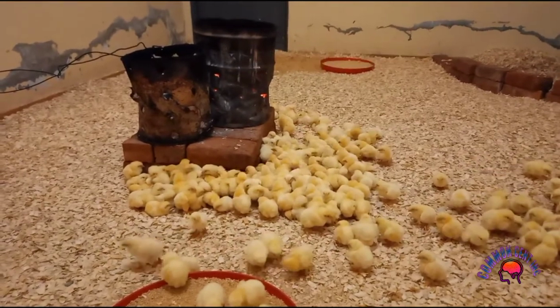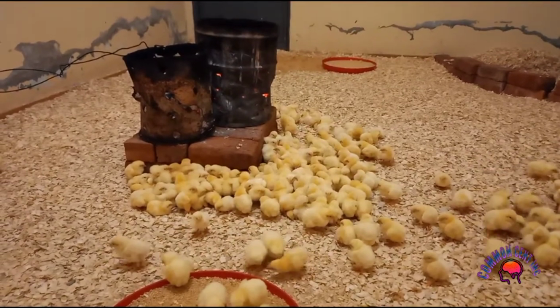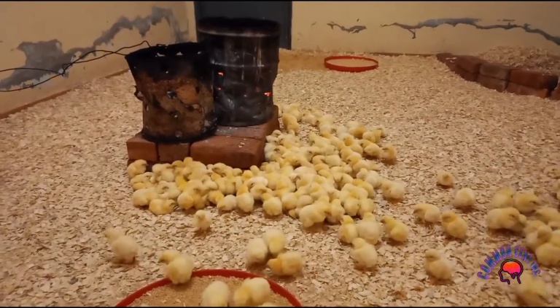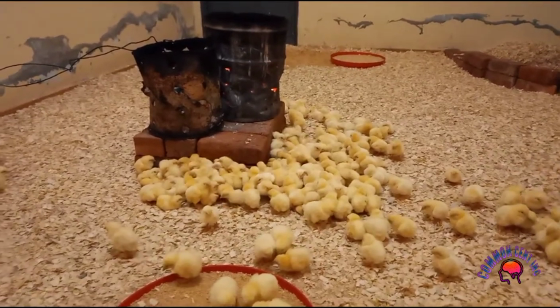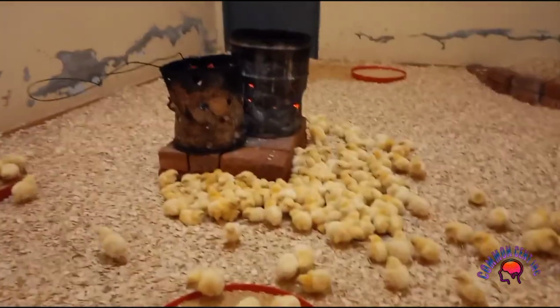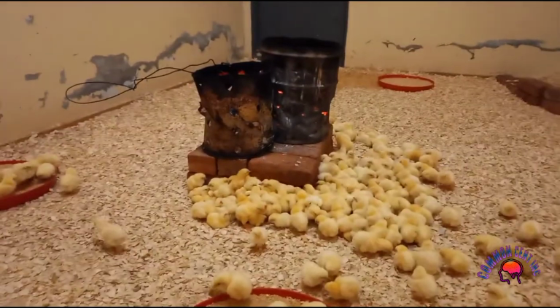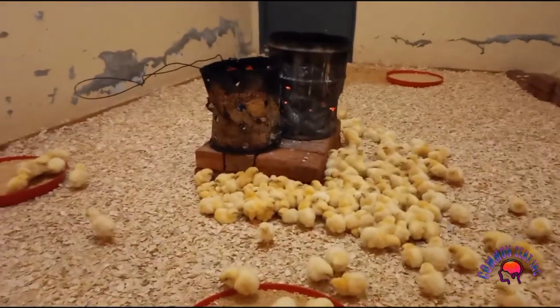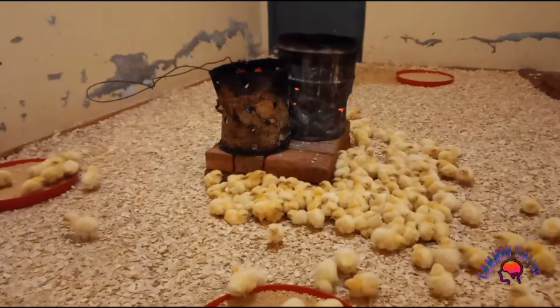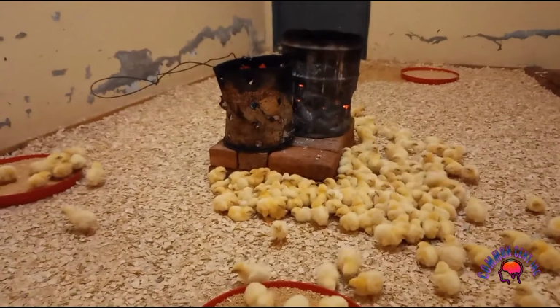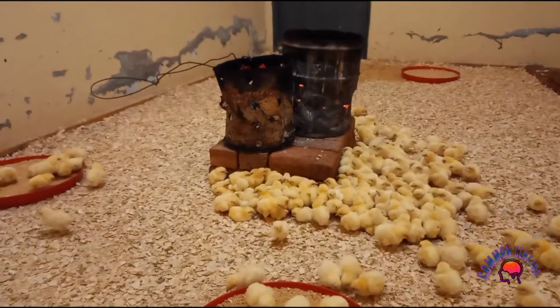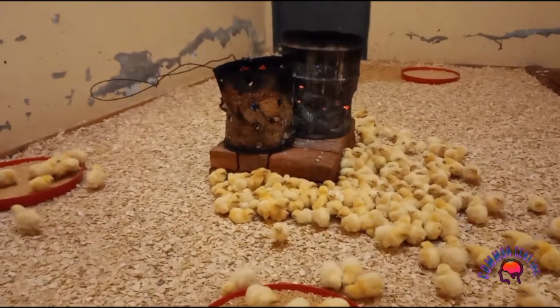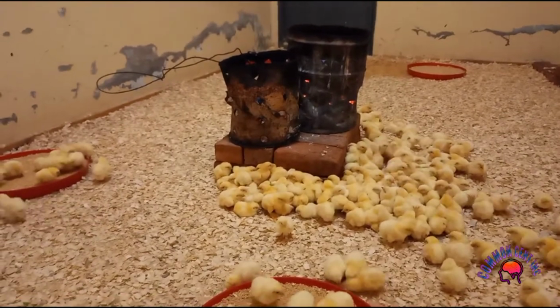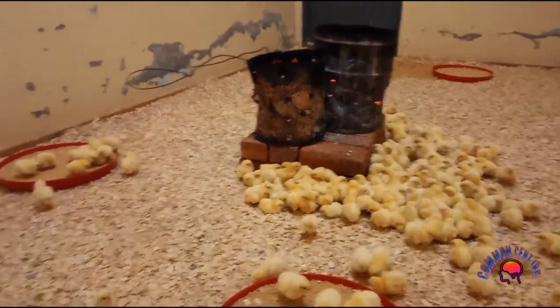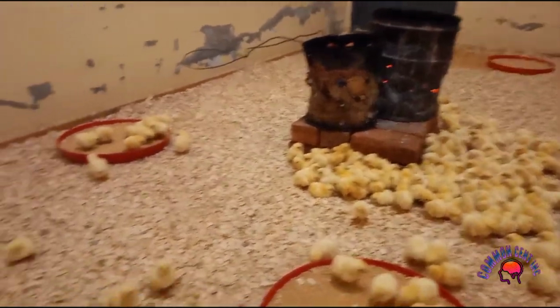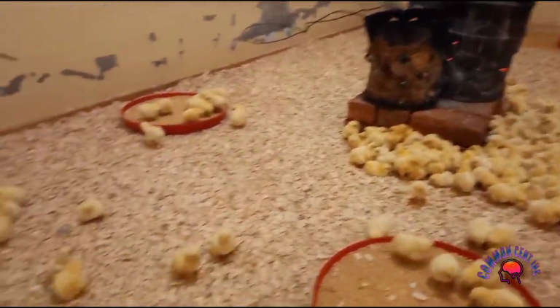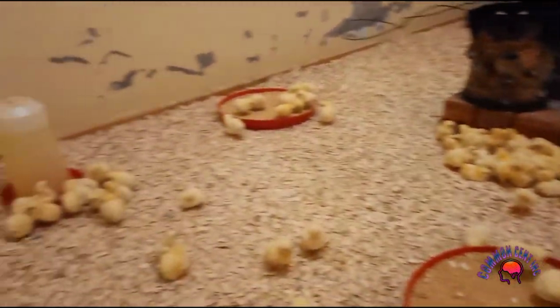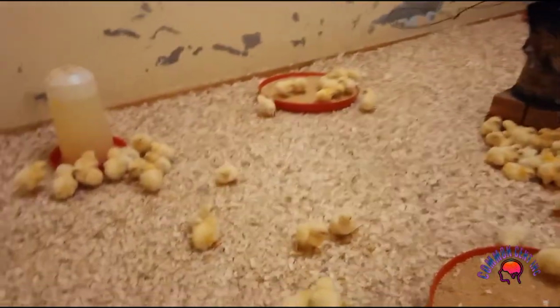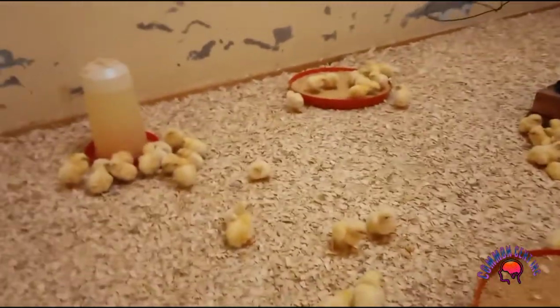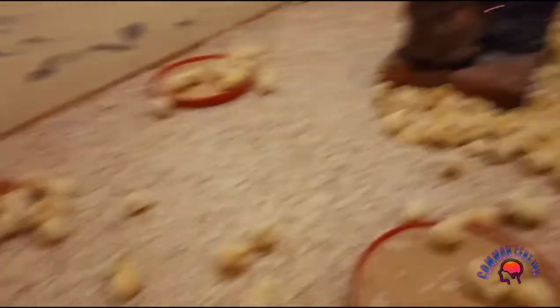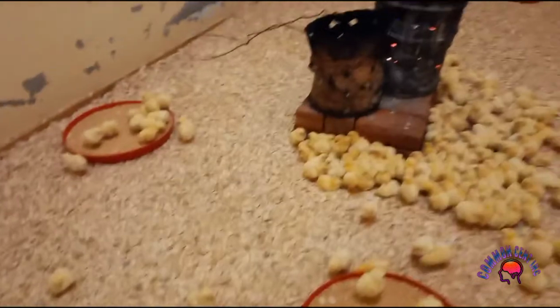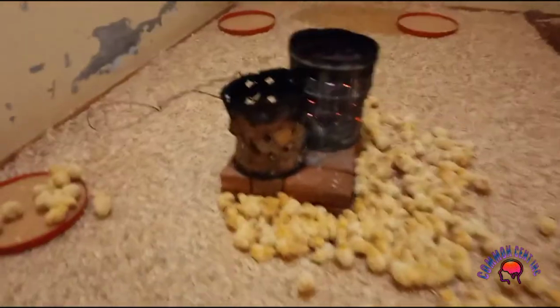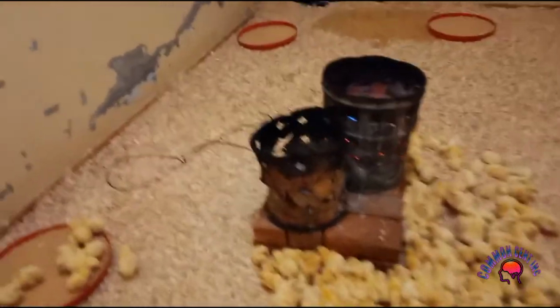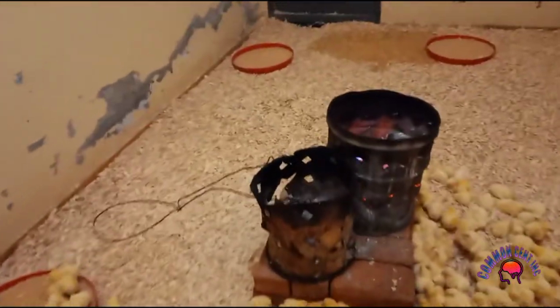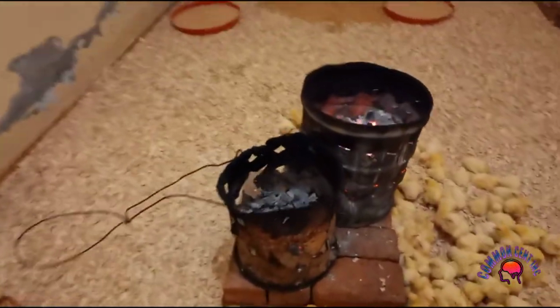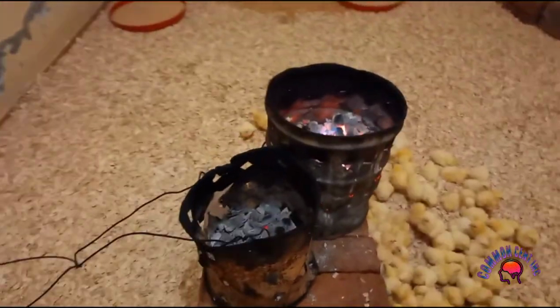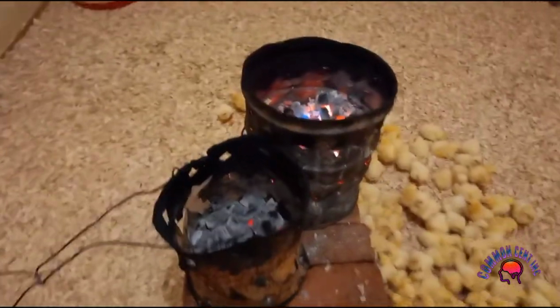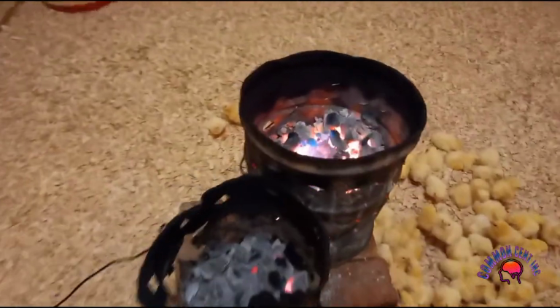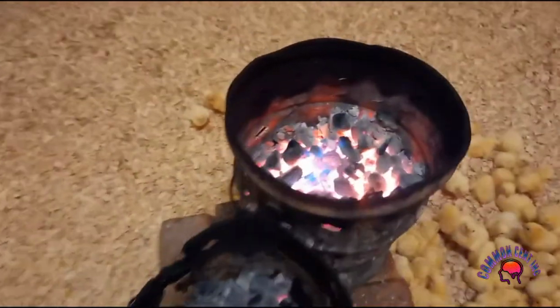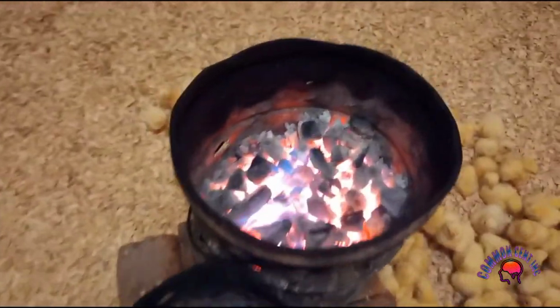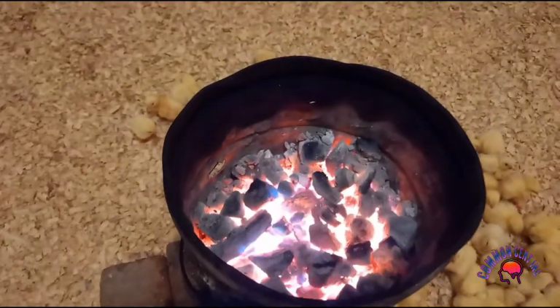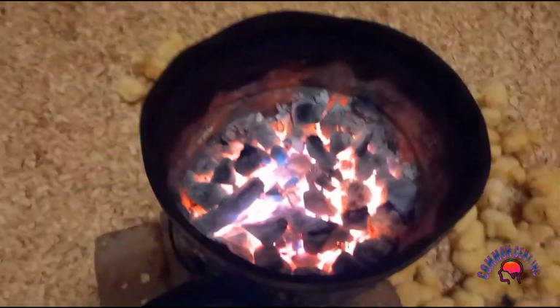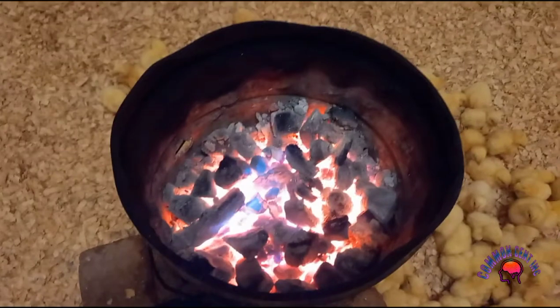We use coal — even firewood — you can still use them to set the fire there. Let me show you. You see, this is coal.